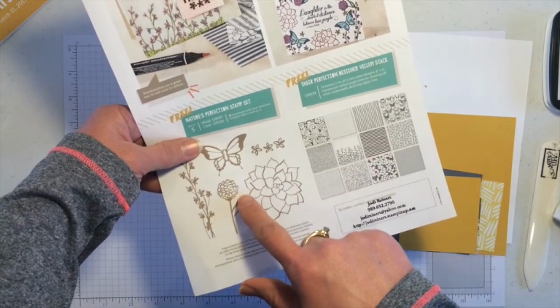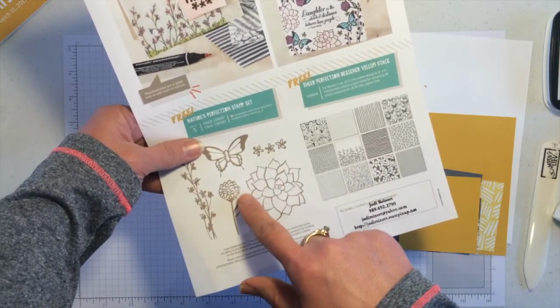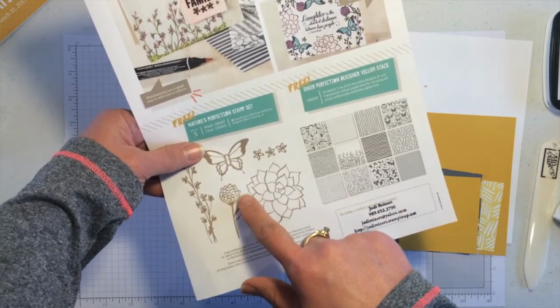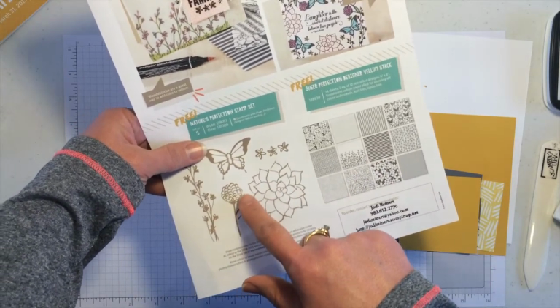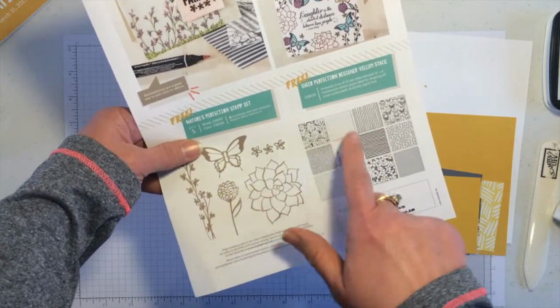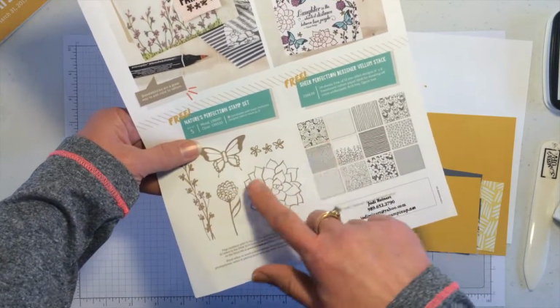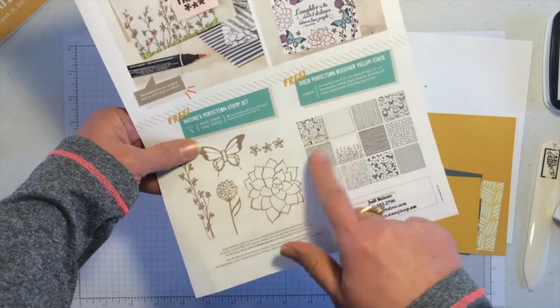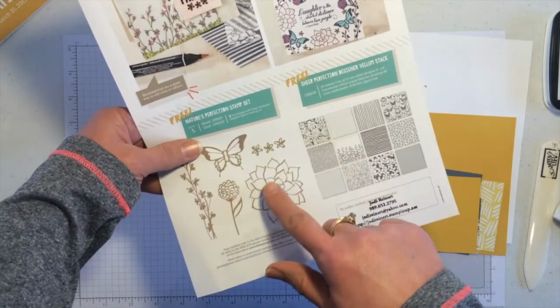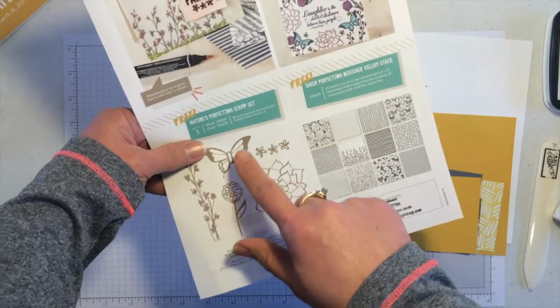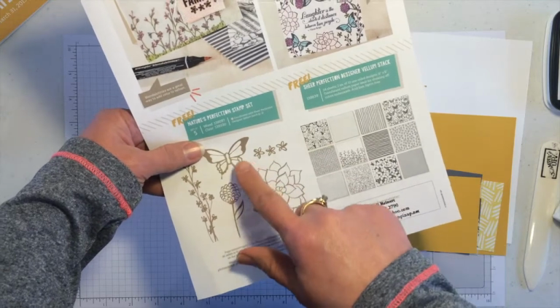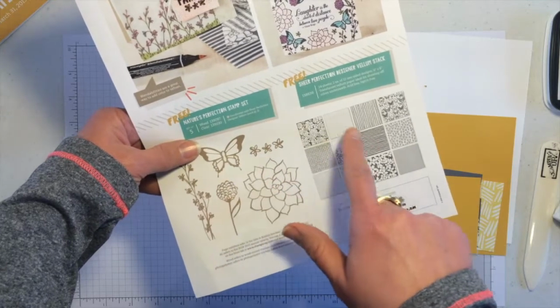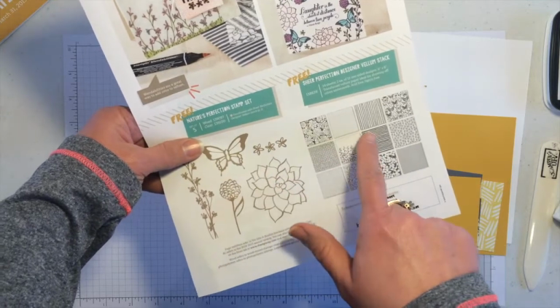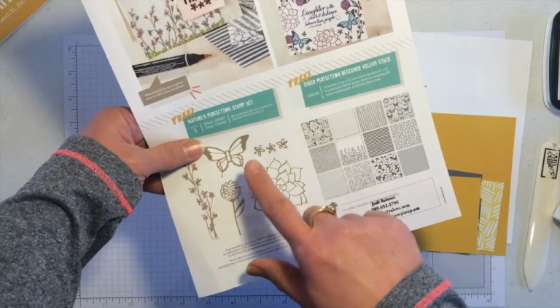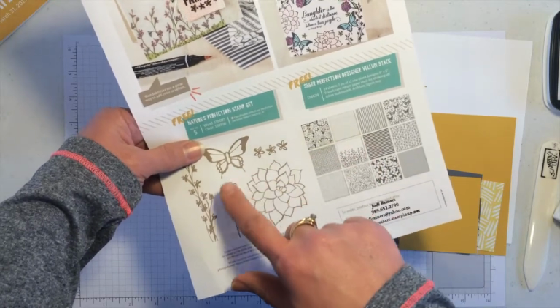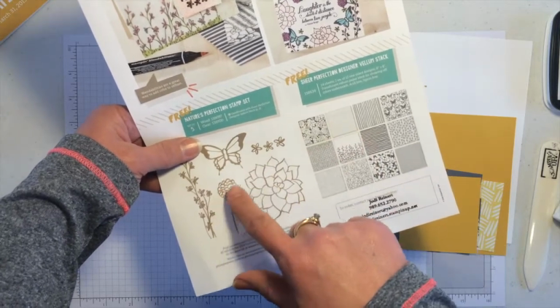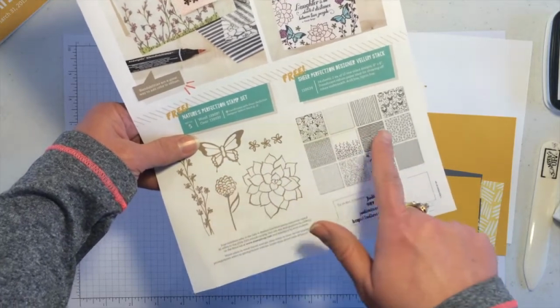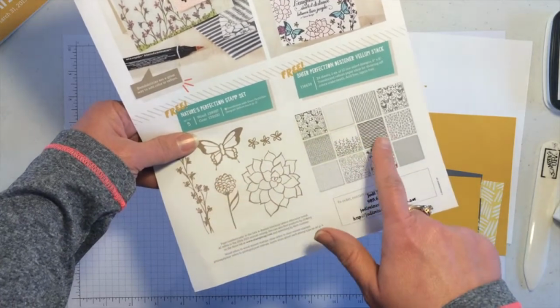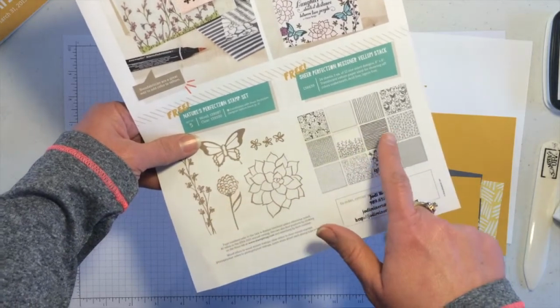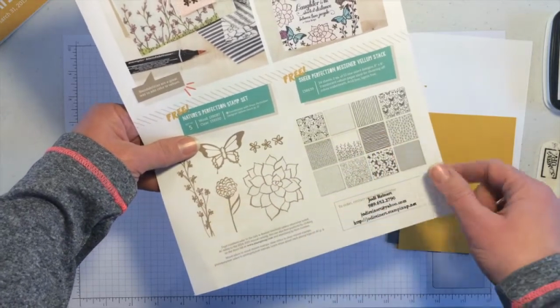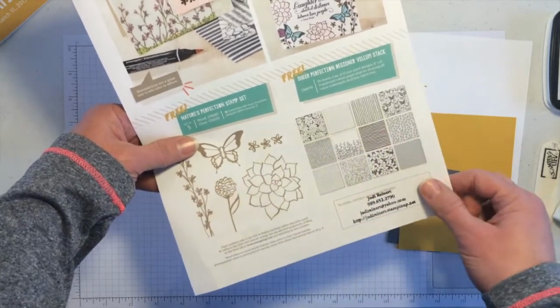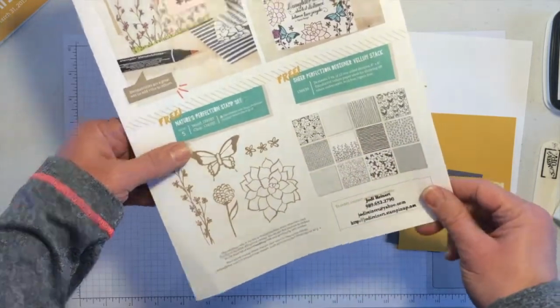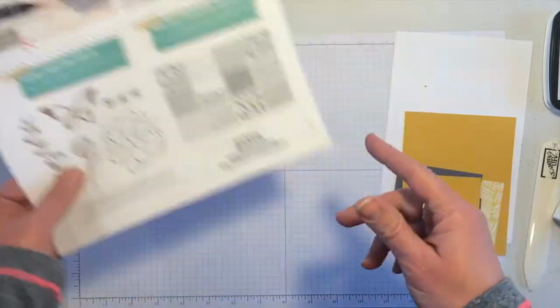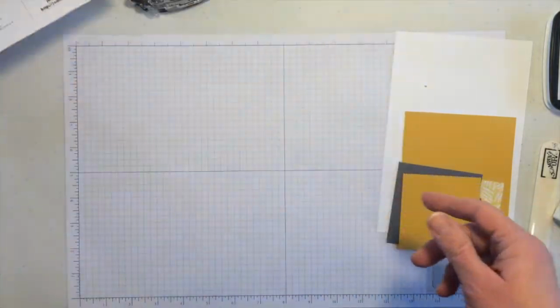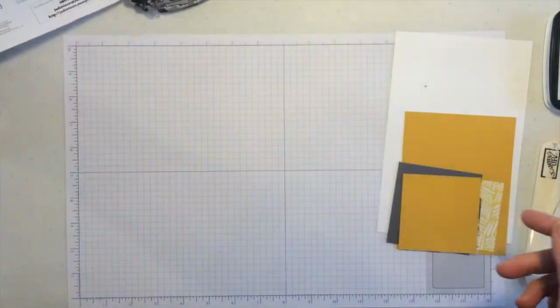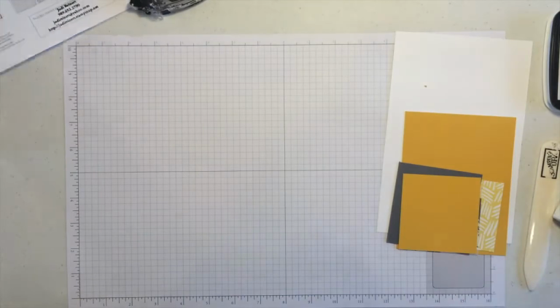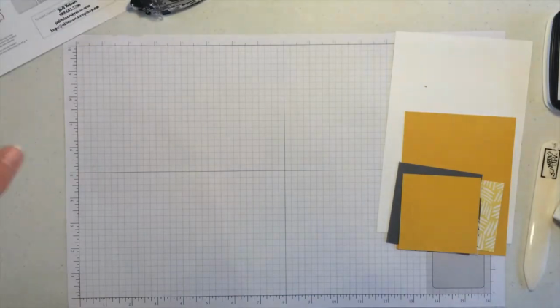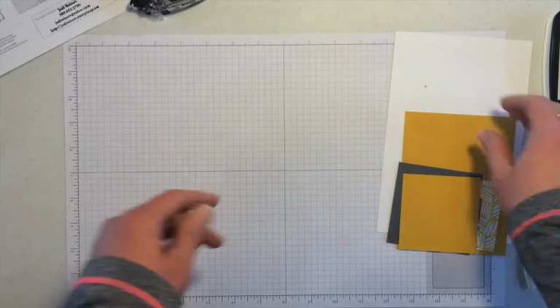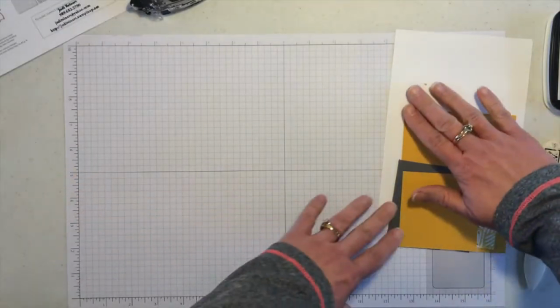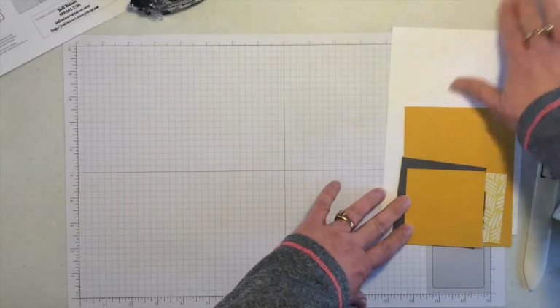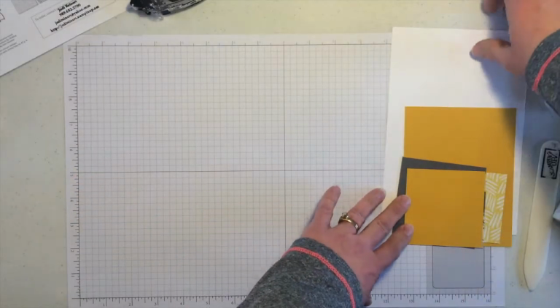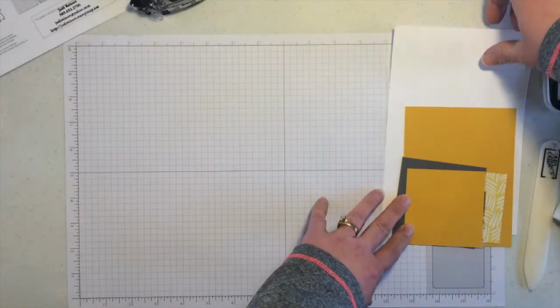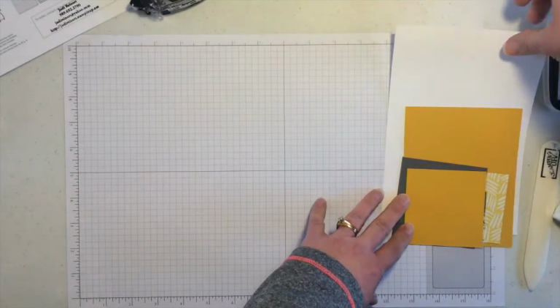It's called Nature's Perfection, so these work really nicely together. Some of the same images from the stamp set are in the pack of vellum. So let me show you a couple of quick and creative cards.